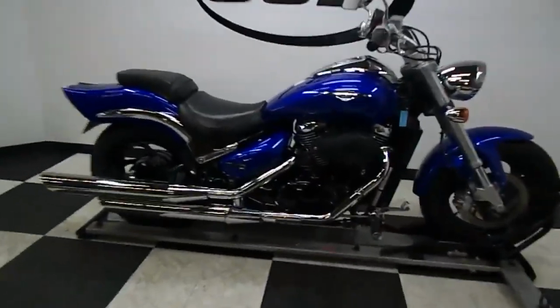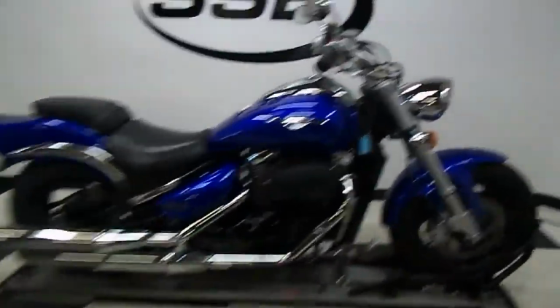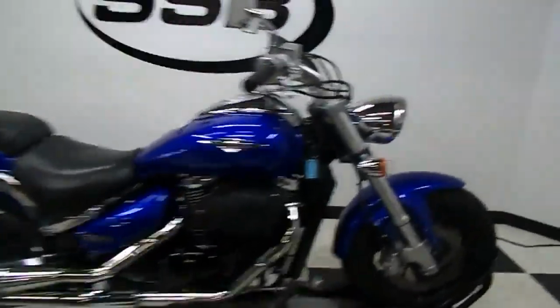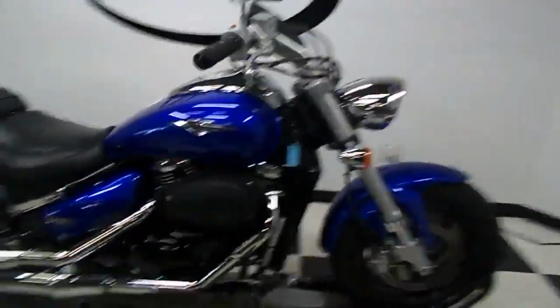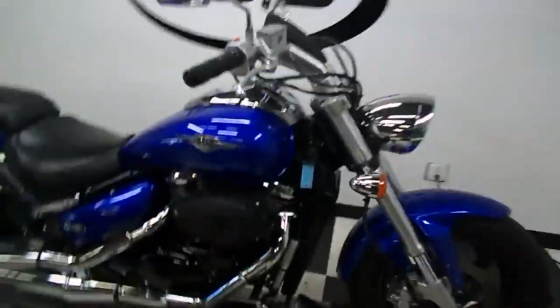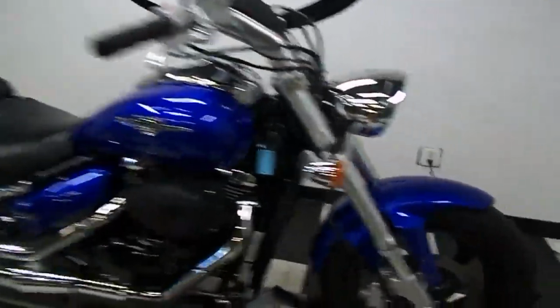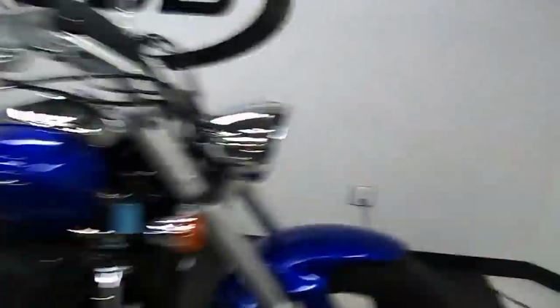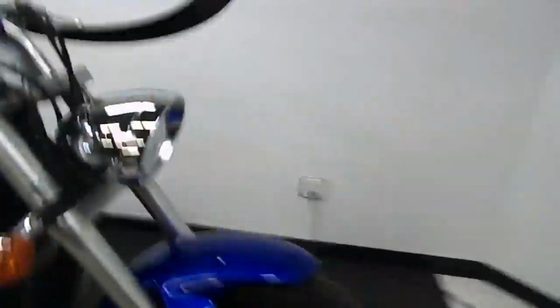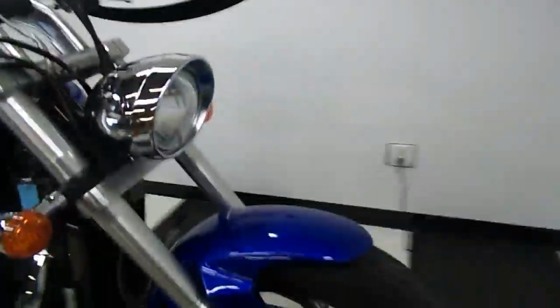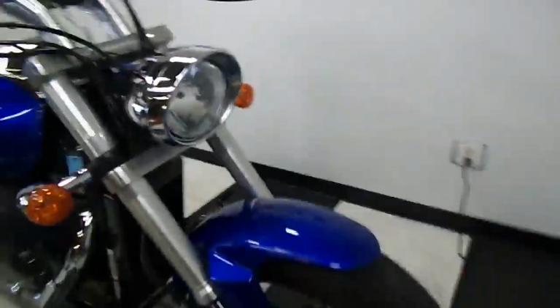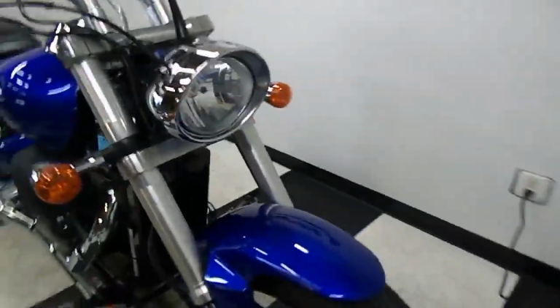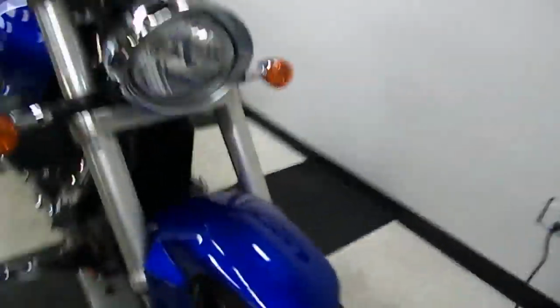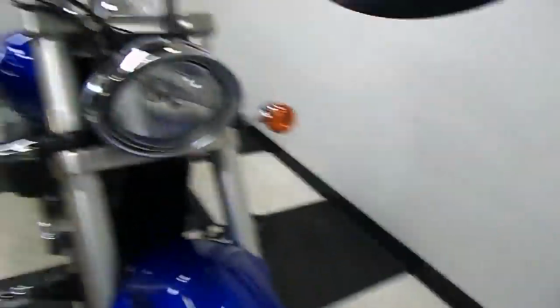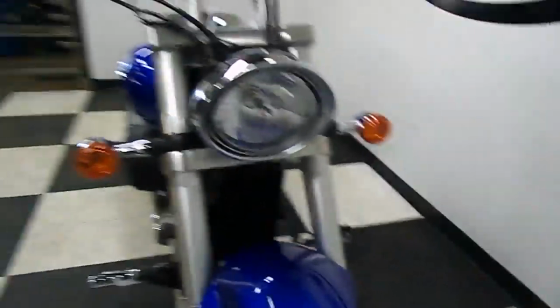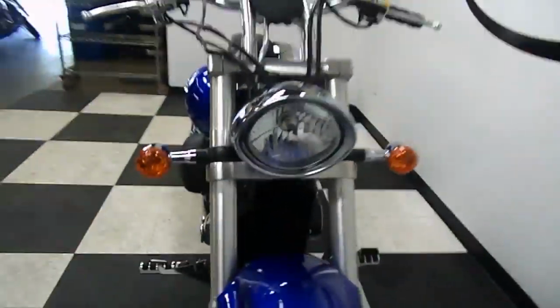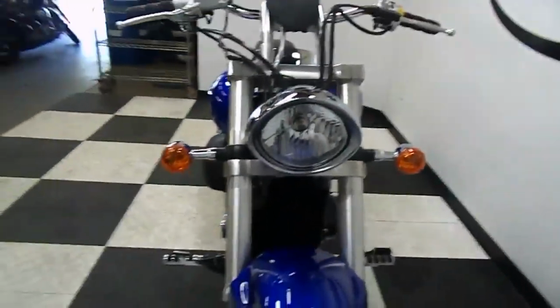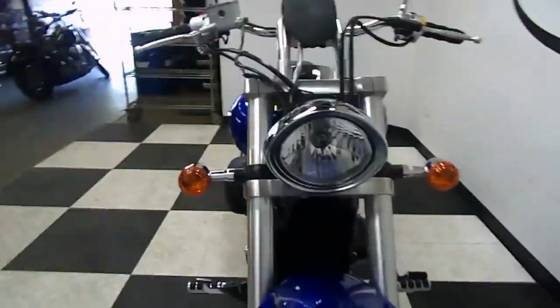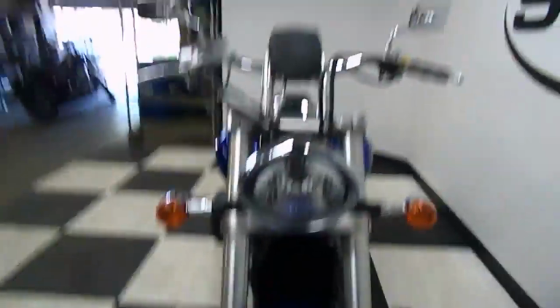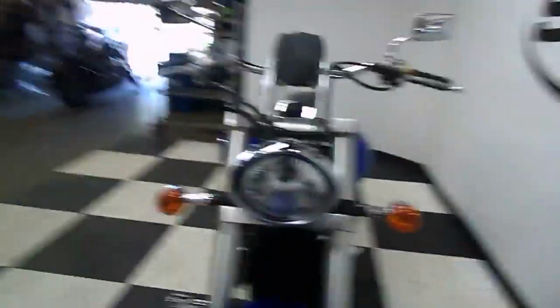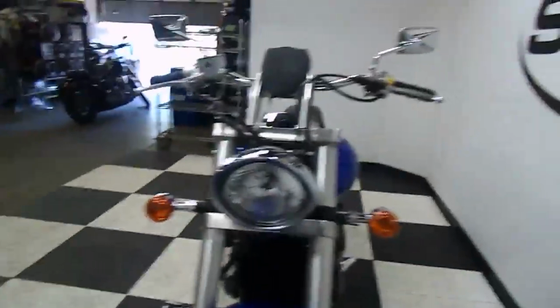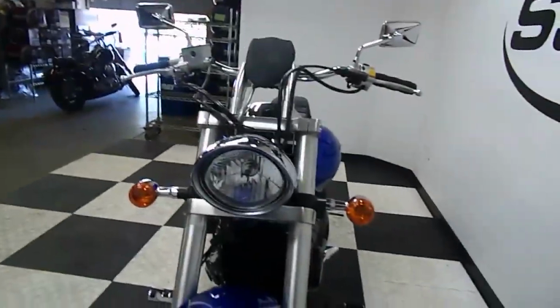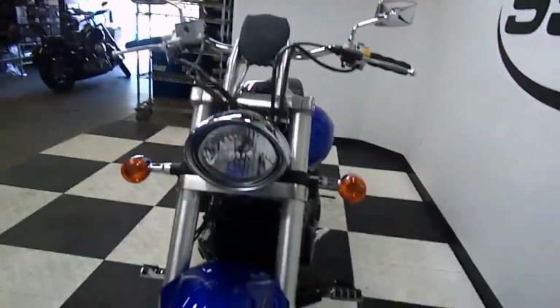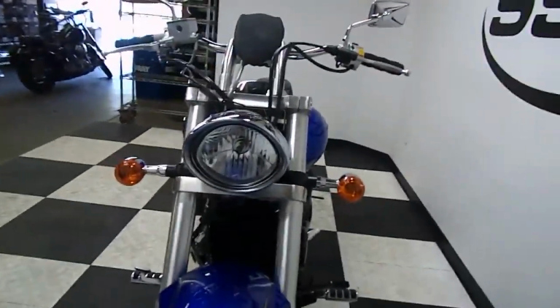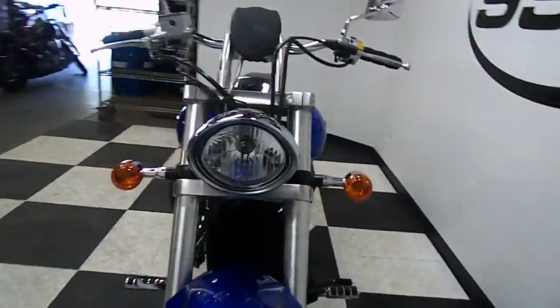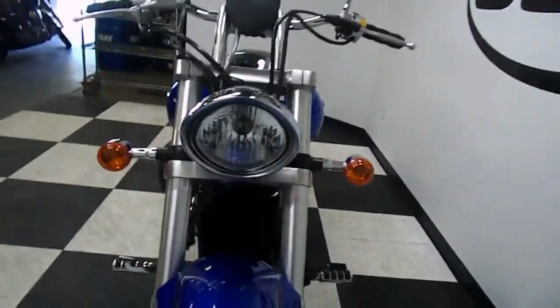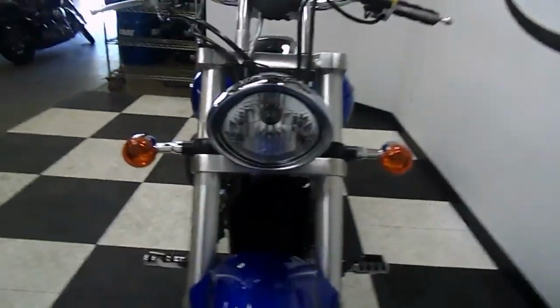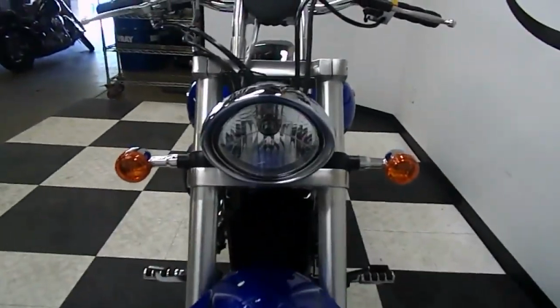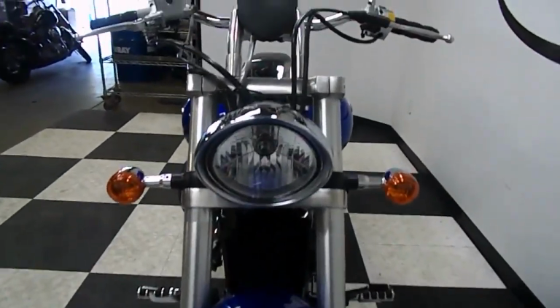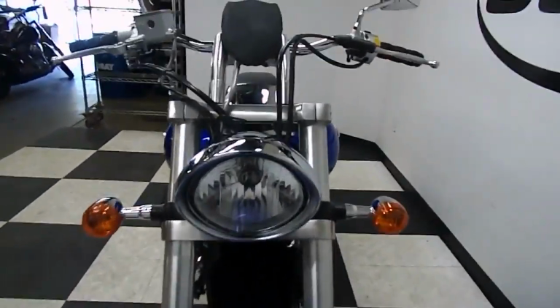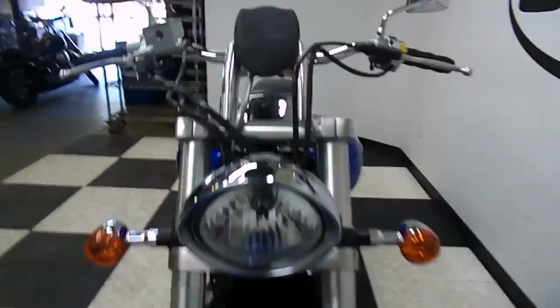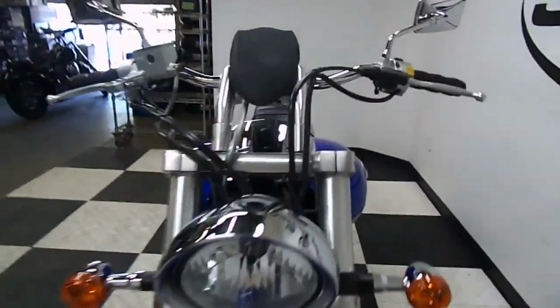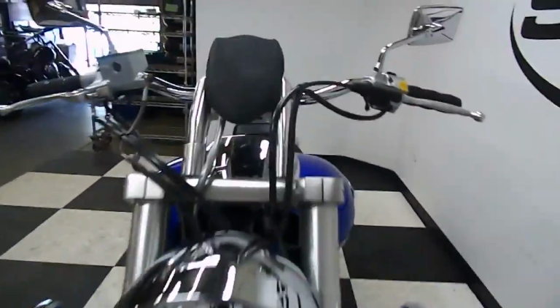This bike is mostly stock, got a couple of aftermarket accessories on it and a few things that have been powder coated. I'll show them to you as we go around.